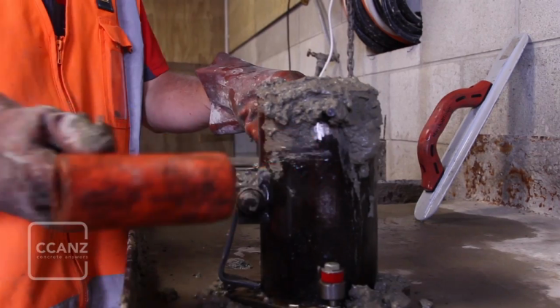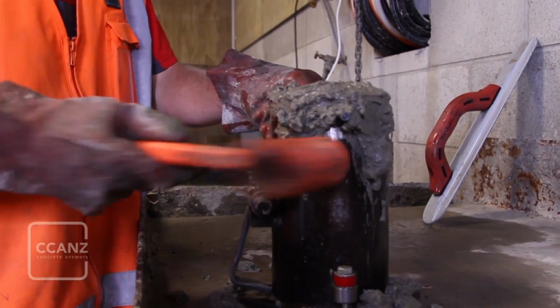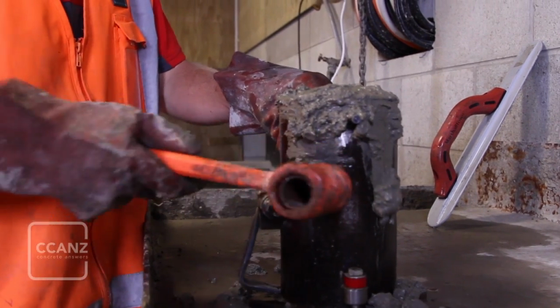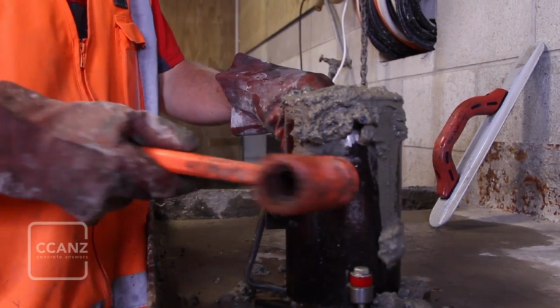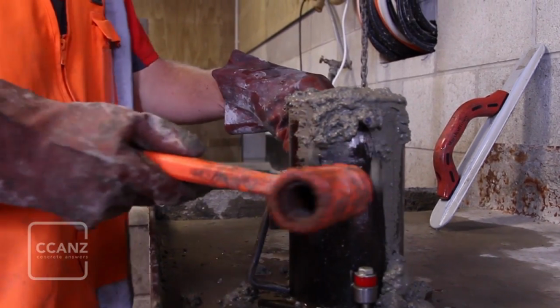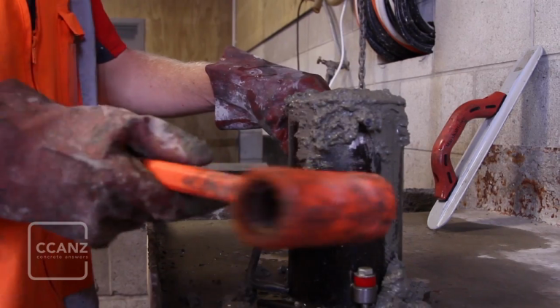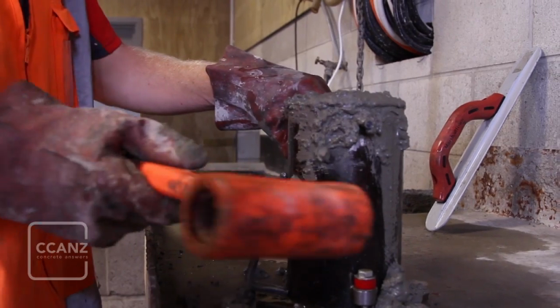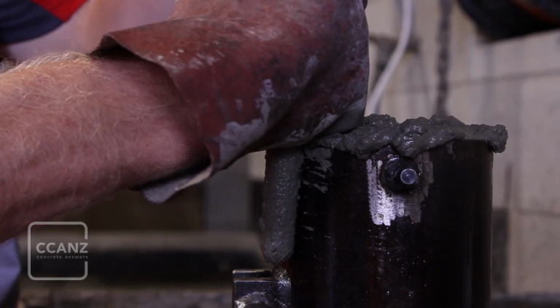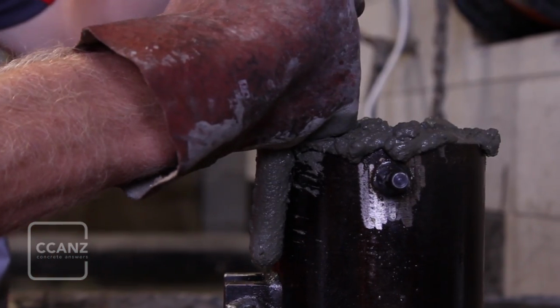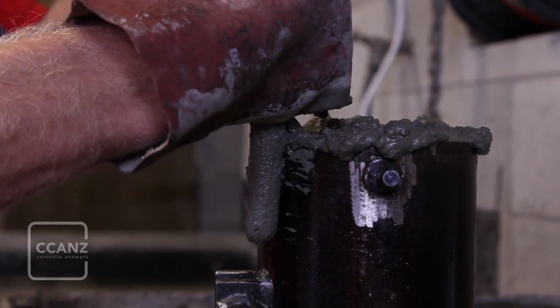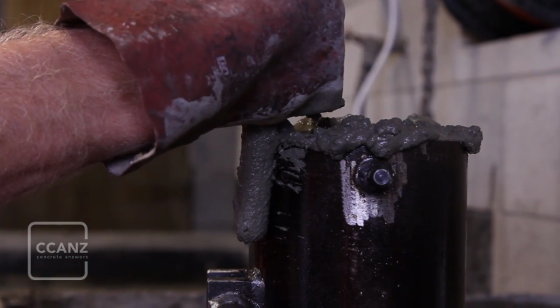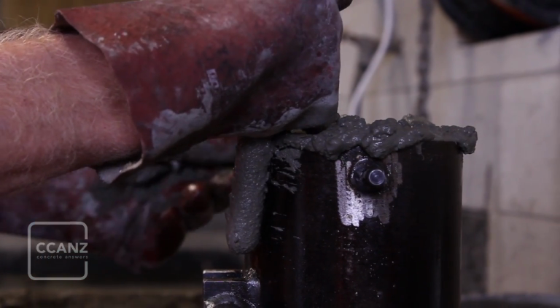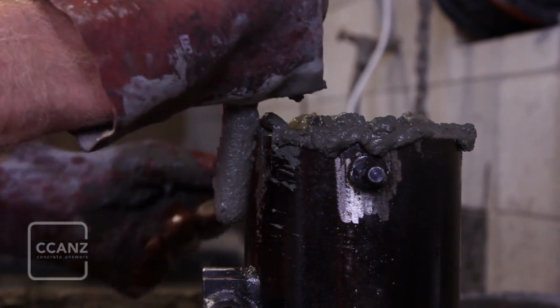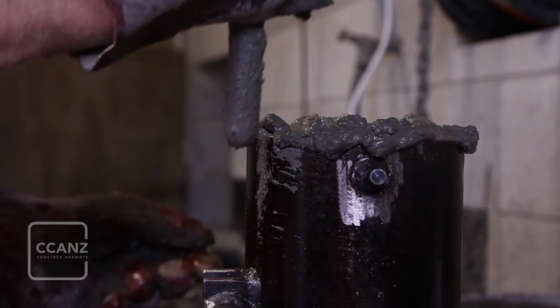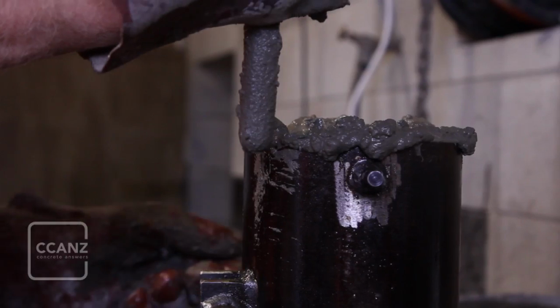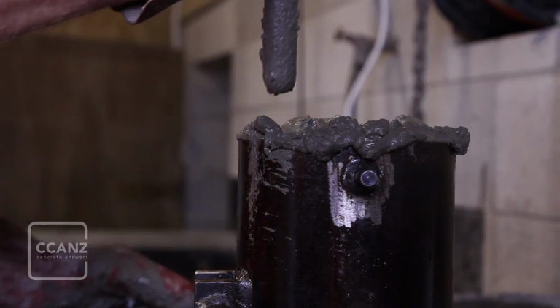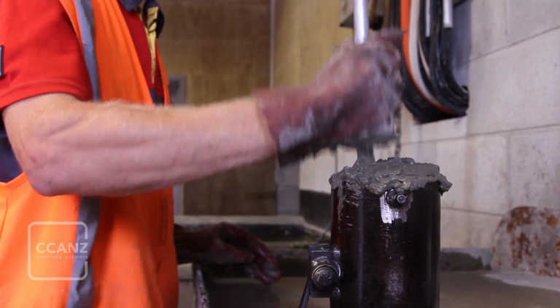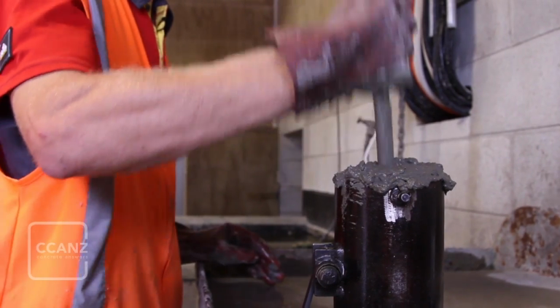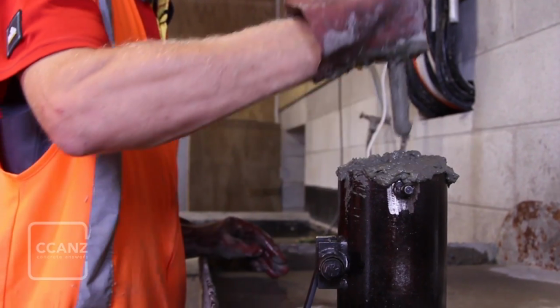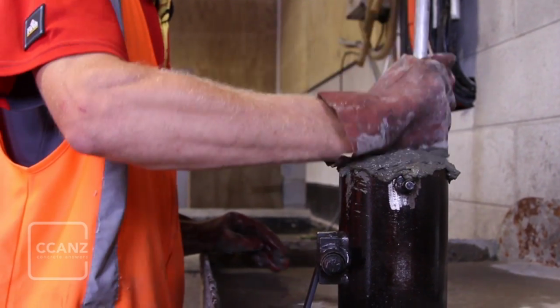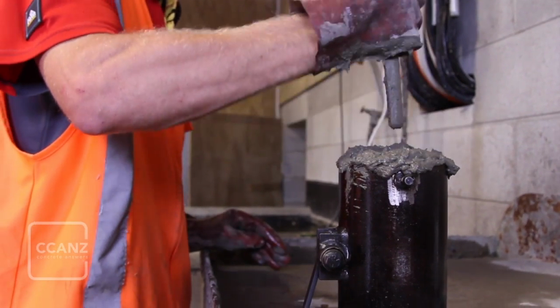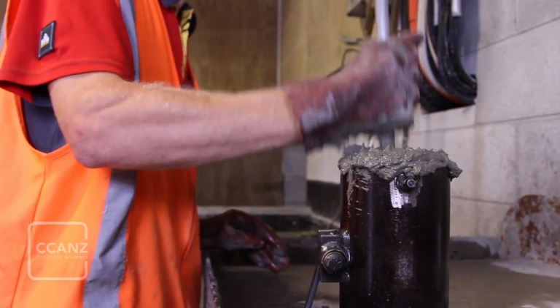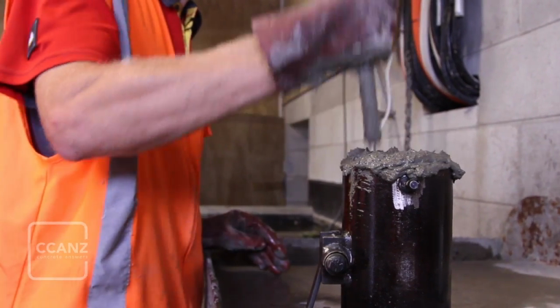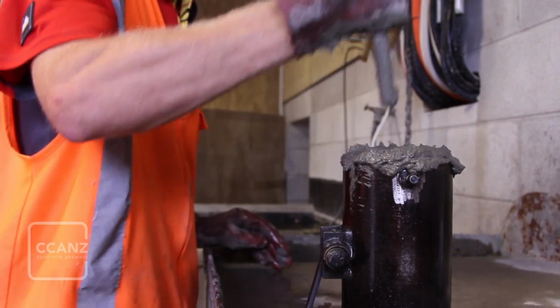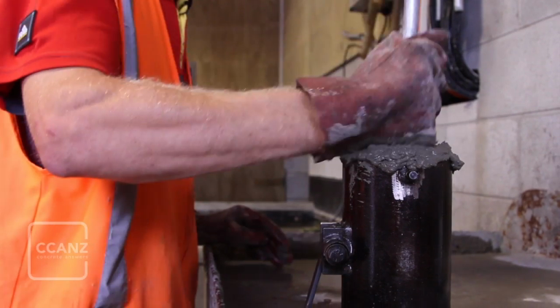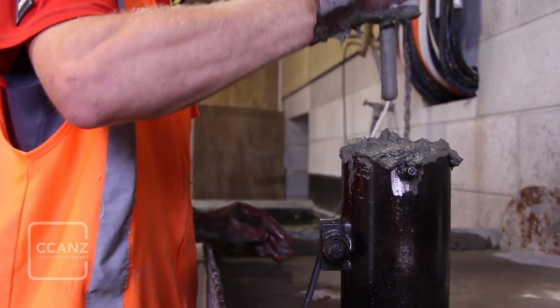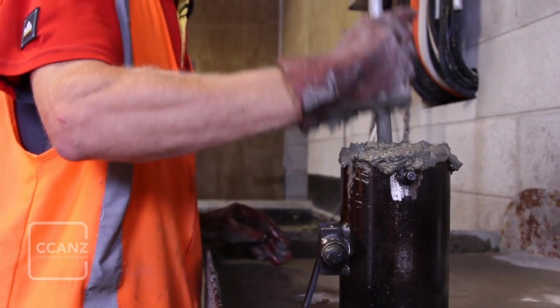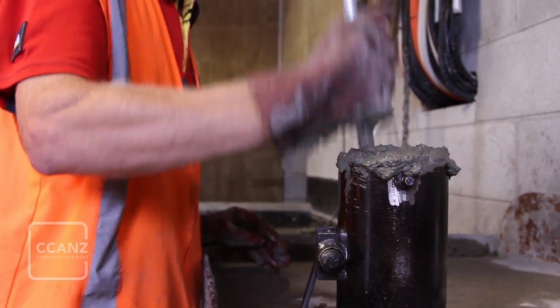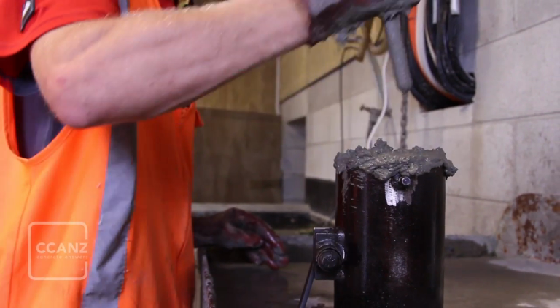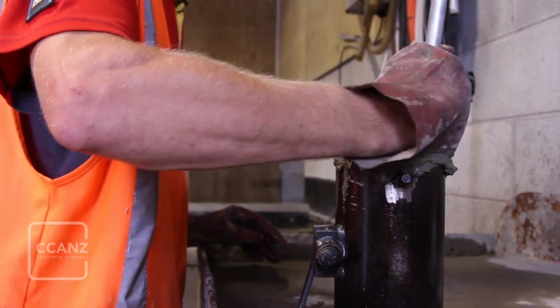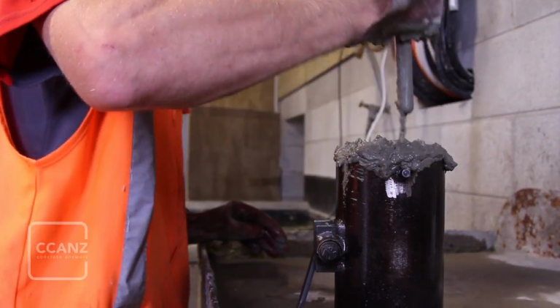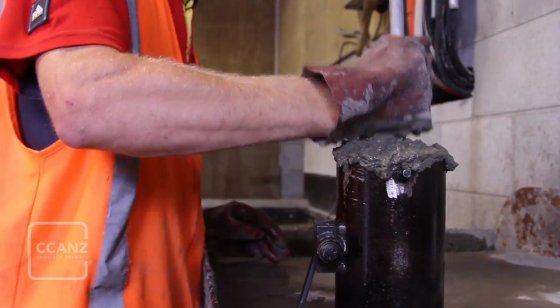To ensure that the rod doesn't penetrate too deeply into the previous layer, a lot of people hold the tamping rod at the correct position, as shown. Regardless of the chosen compaction method, consolidation of the third layer should leave the mould overfilled.